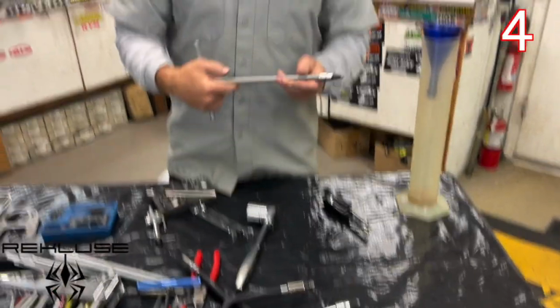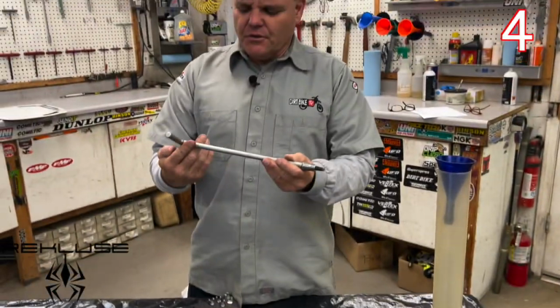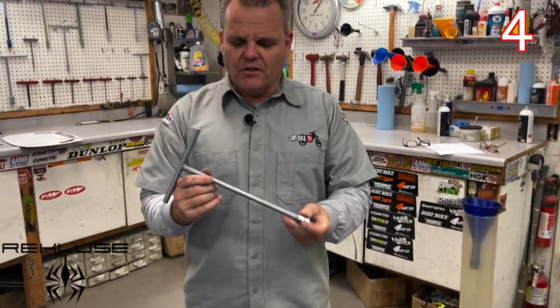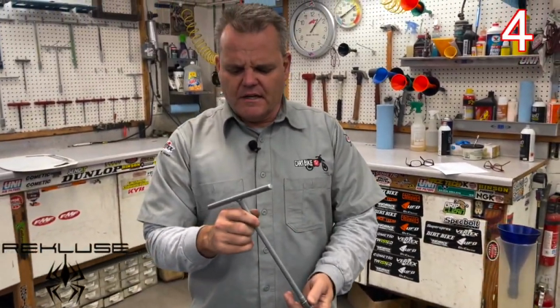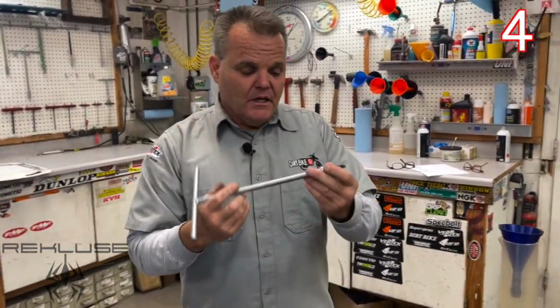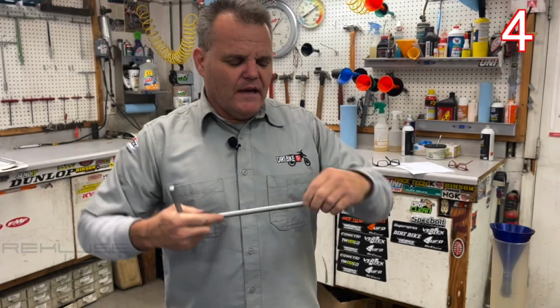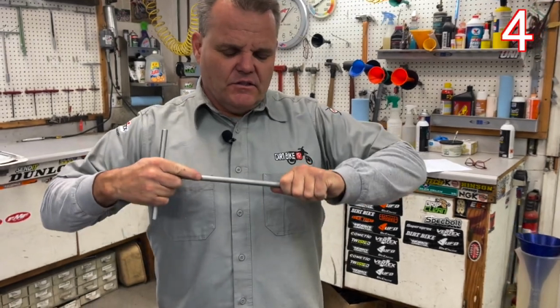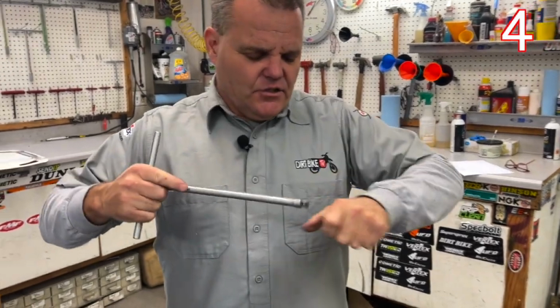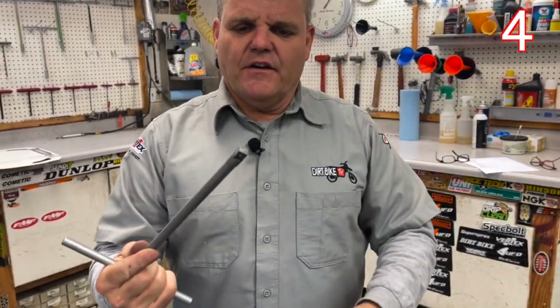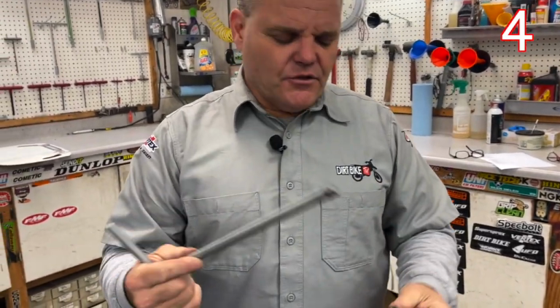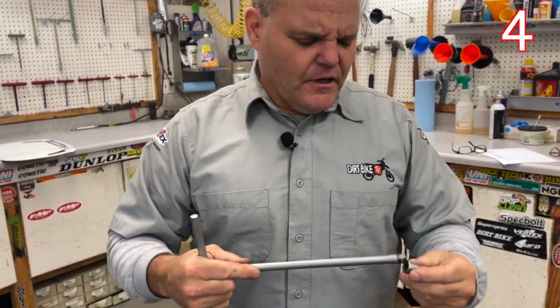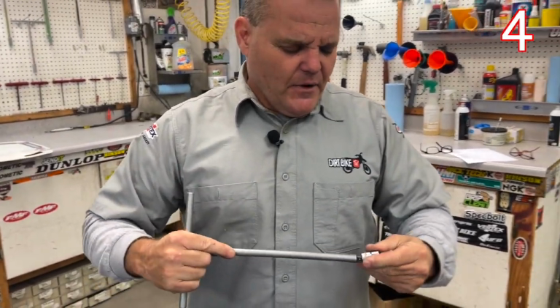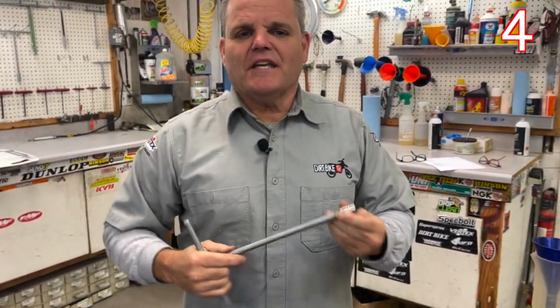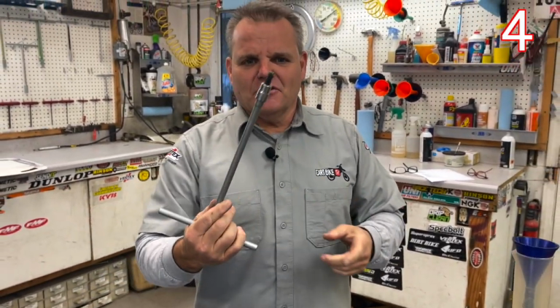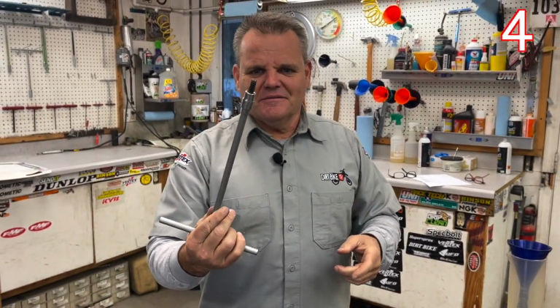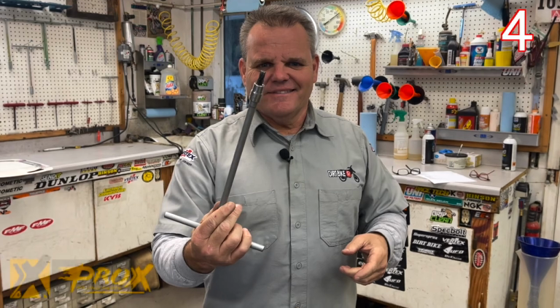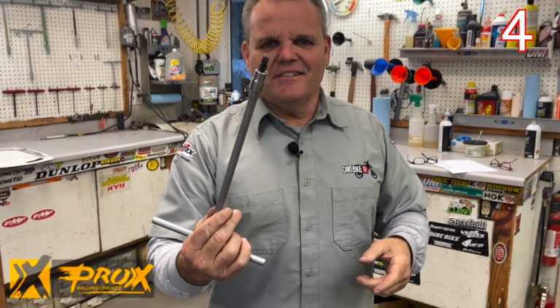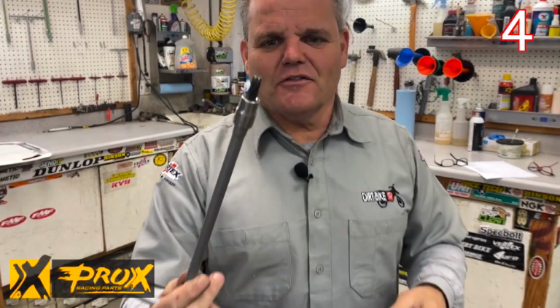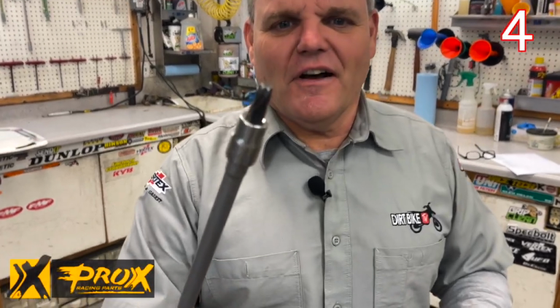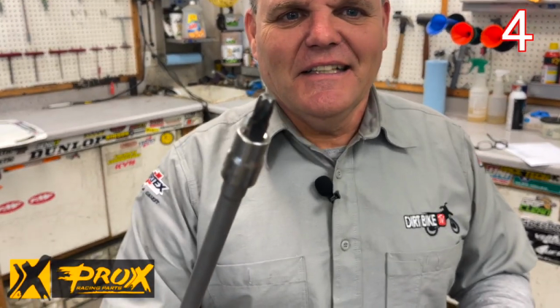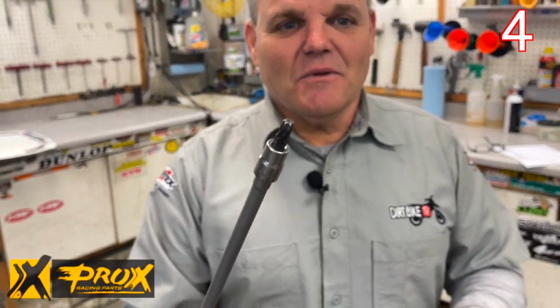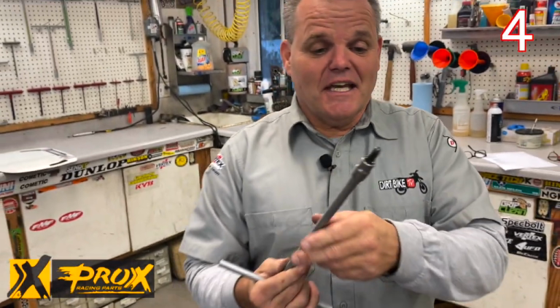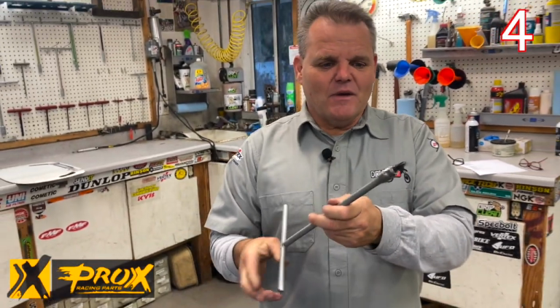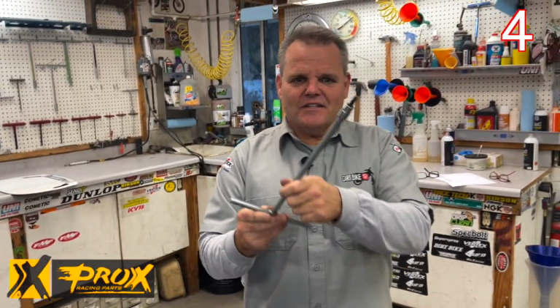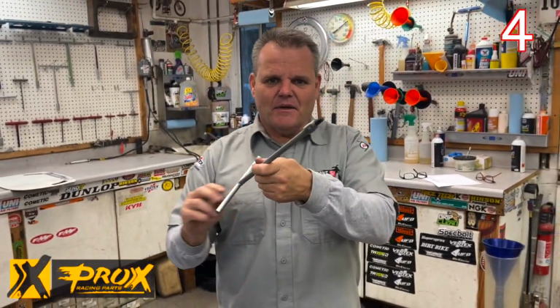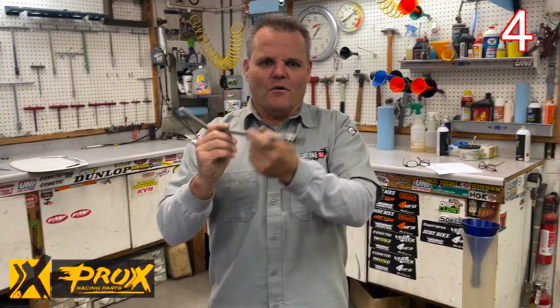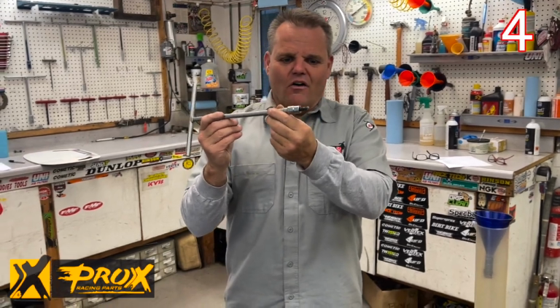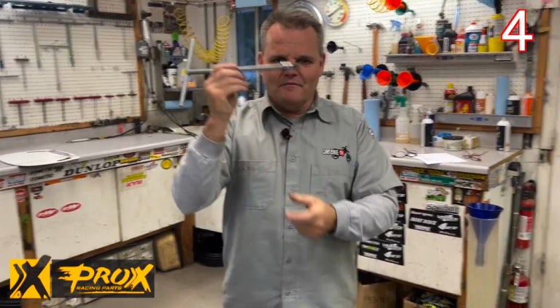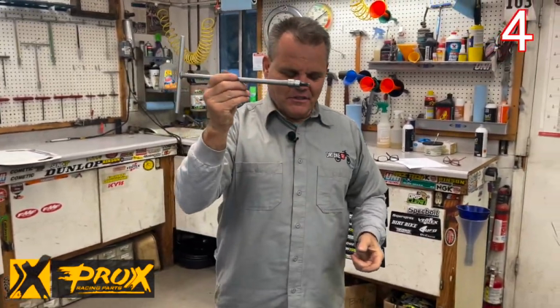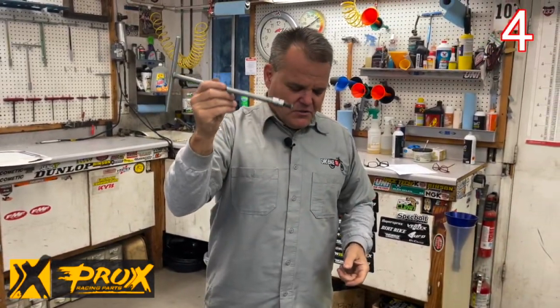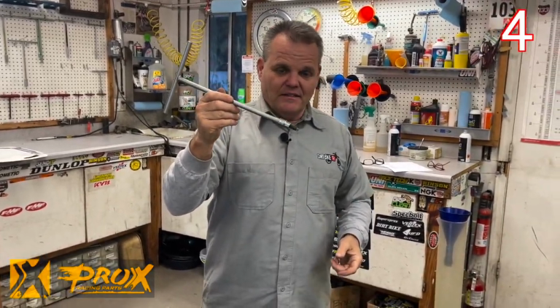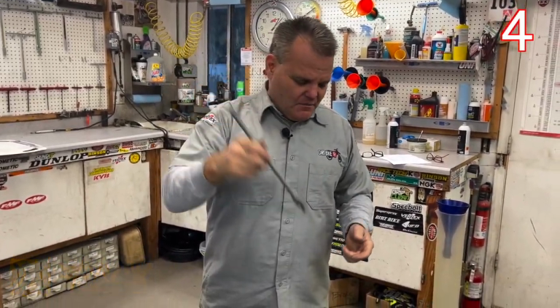We keep certain things always set up. We have this three-eighths drive here — we call this the KTM tool. It's a Torx 45. Since we've switched to KTMs, we have this thing set up and it's on the wall all the time for our KTM and Husky bikes.